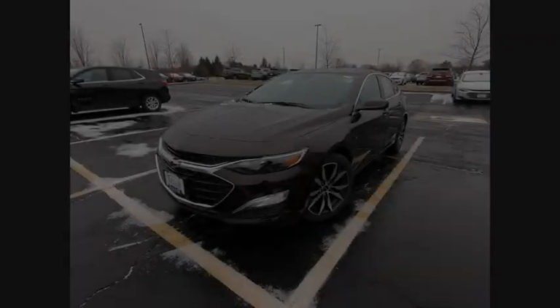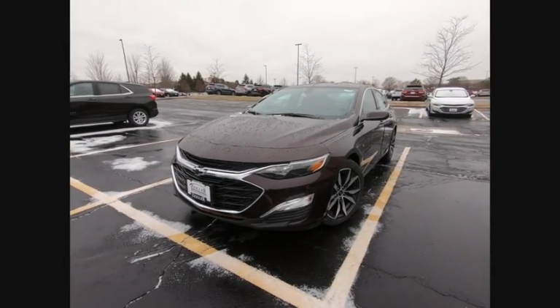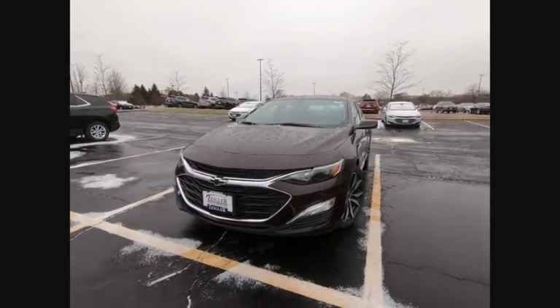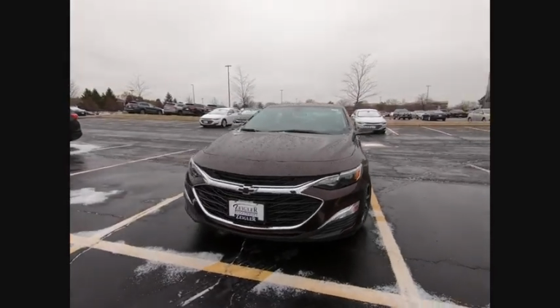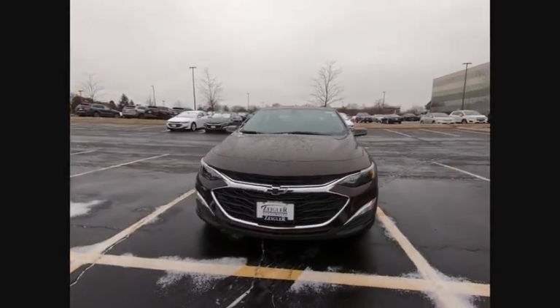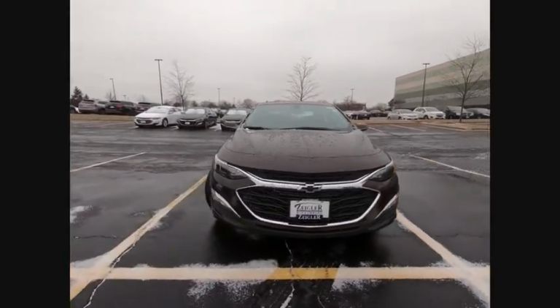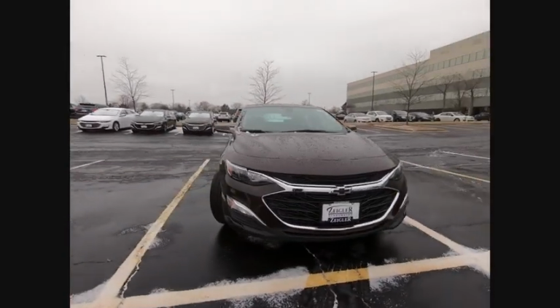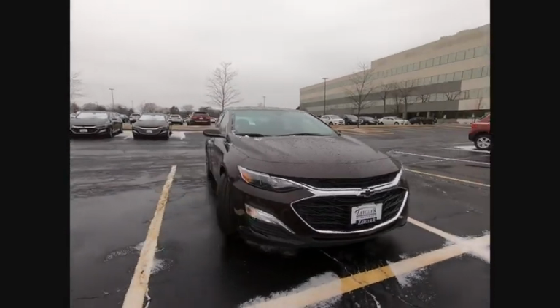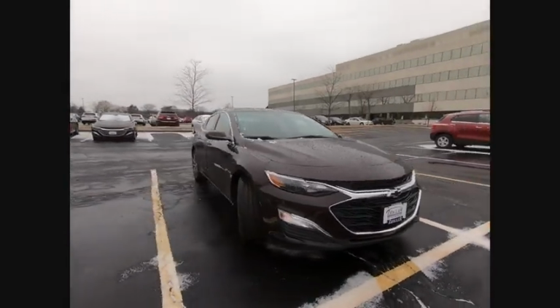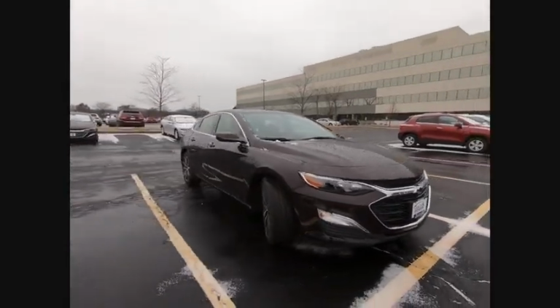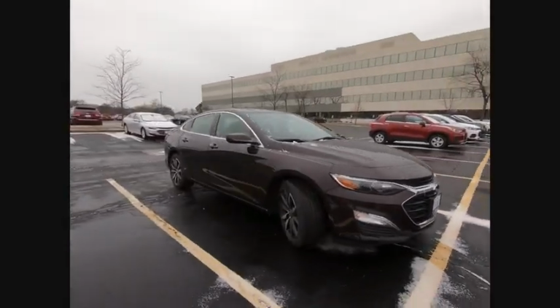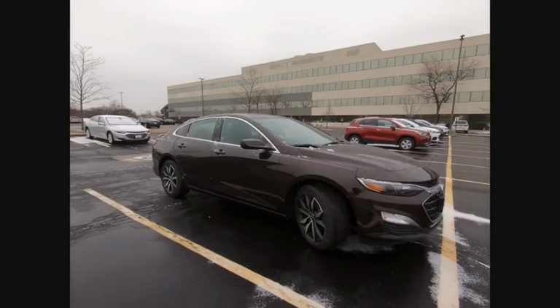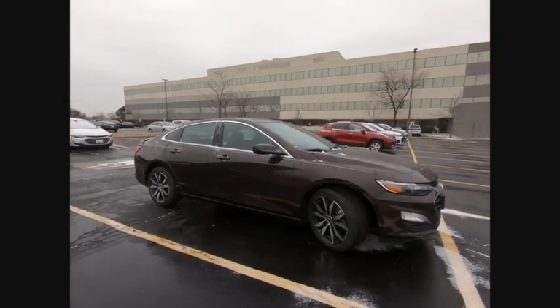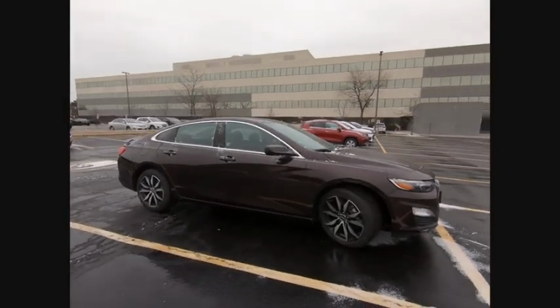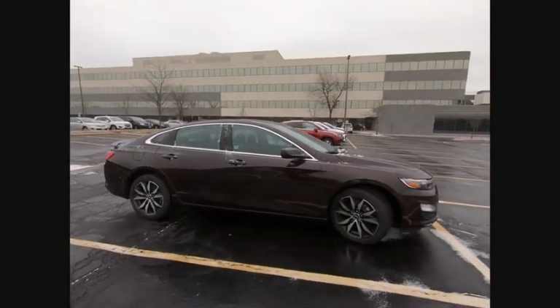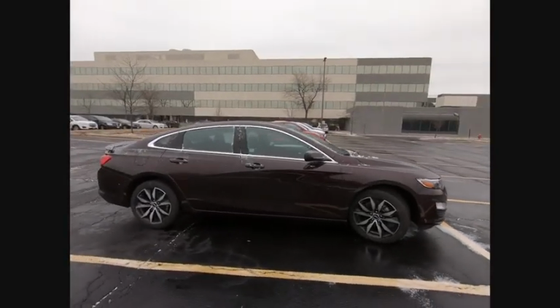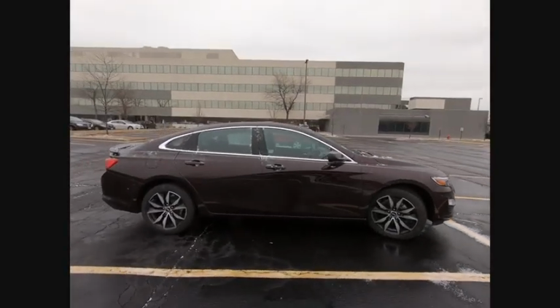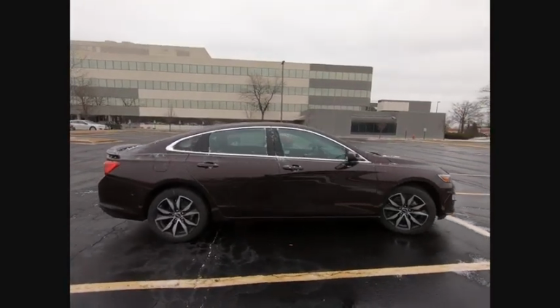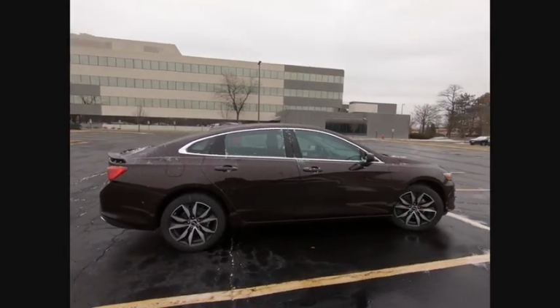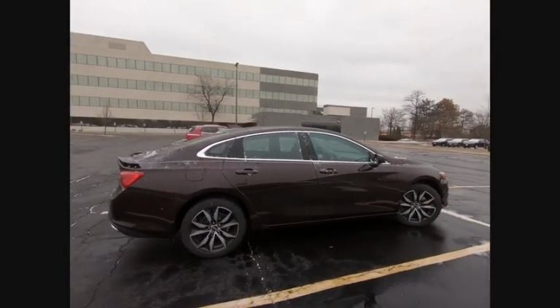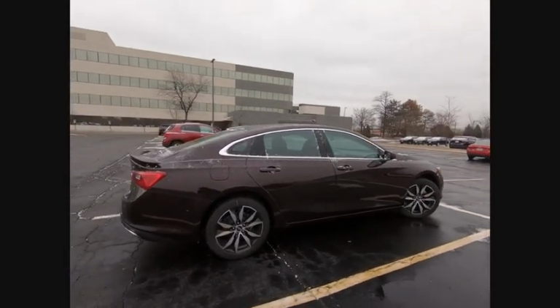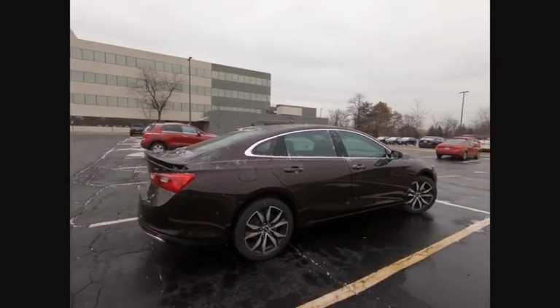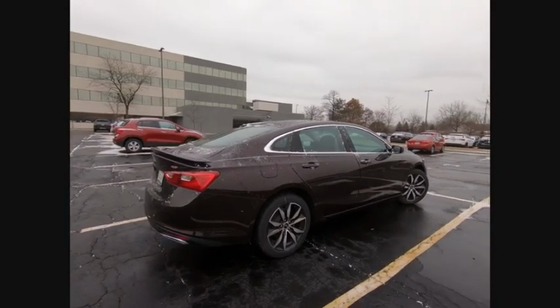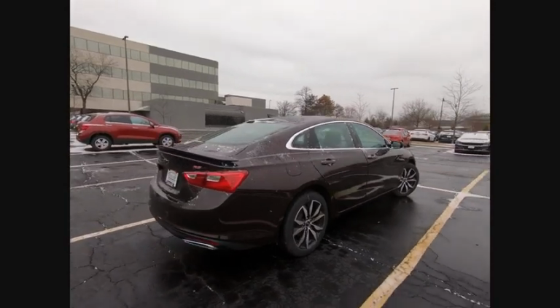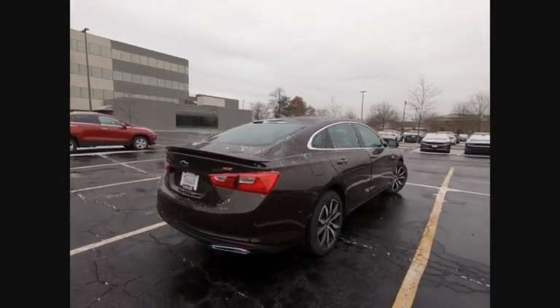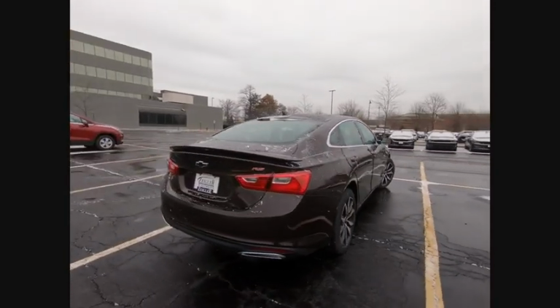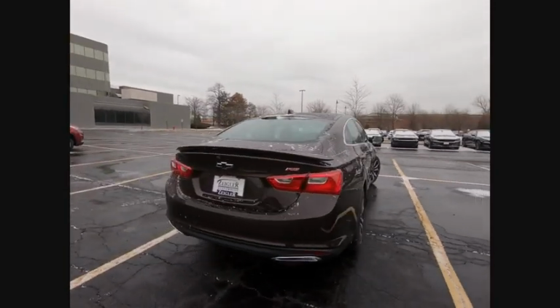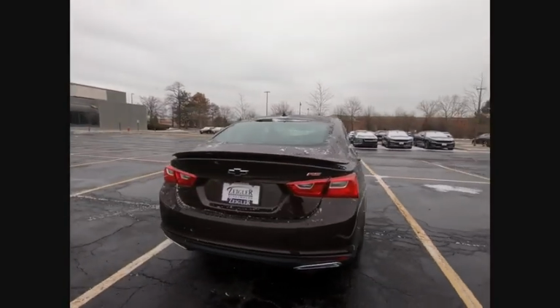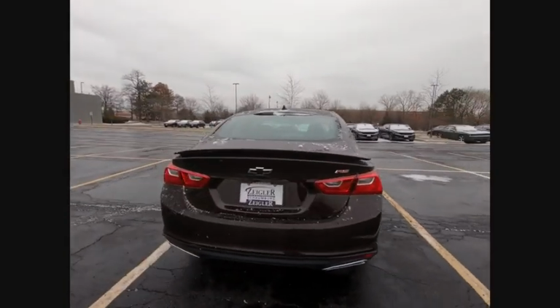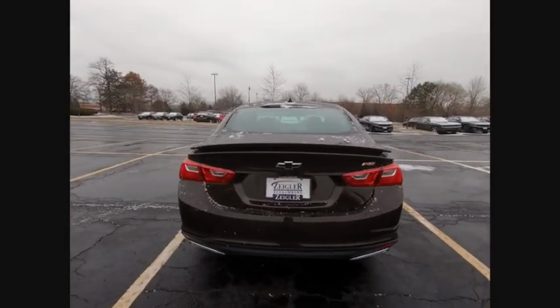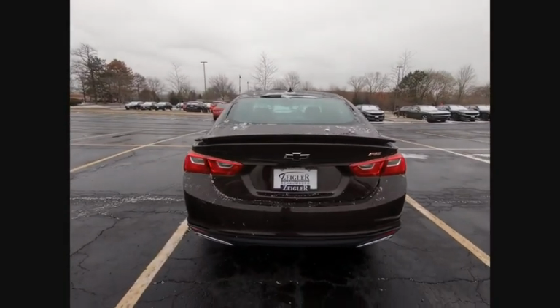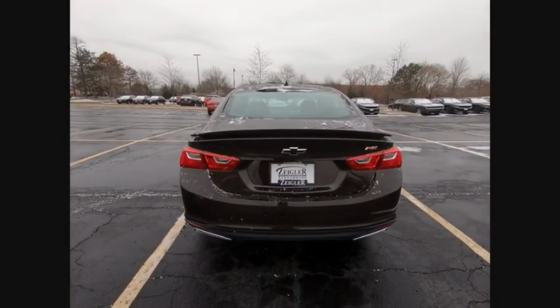Make a great choice today with the 2020 Malibu. A combination of performance and fuel economy, the Malibu is a great commuting car. This vehicle has less than 100 miles. Here are some of this vehicle's great options.